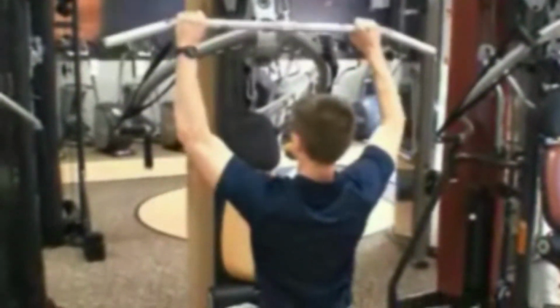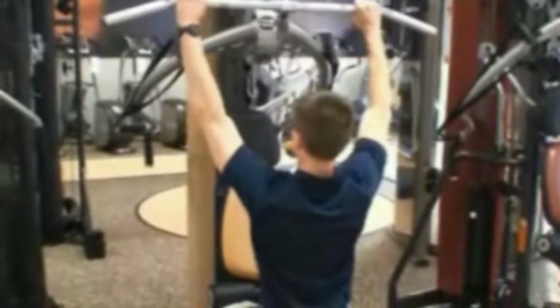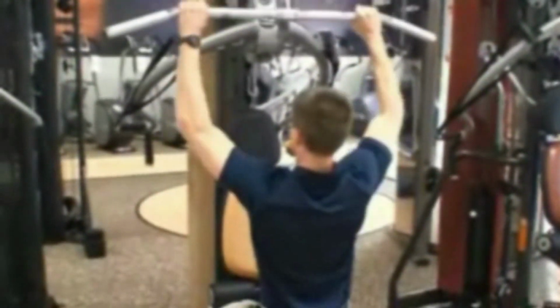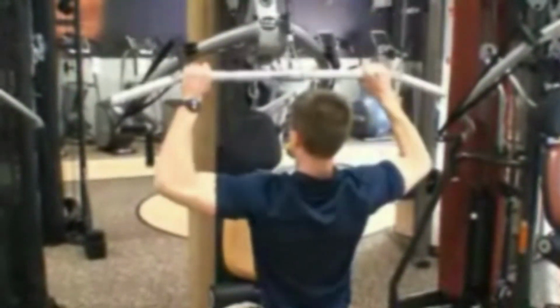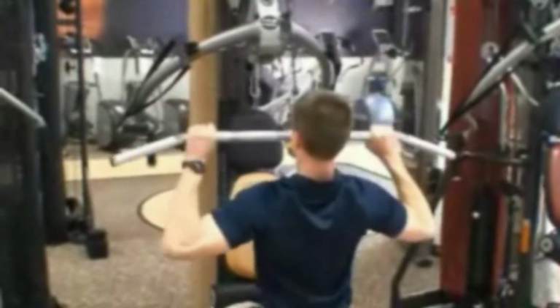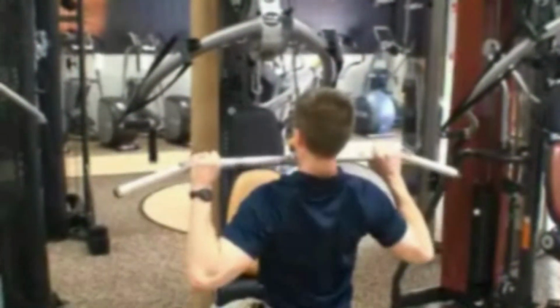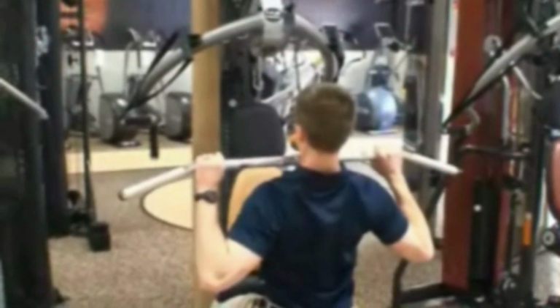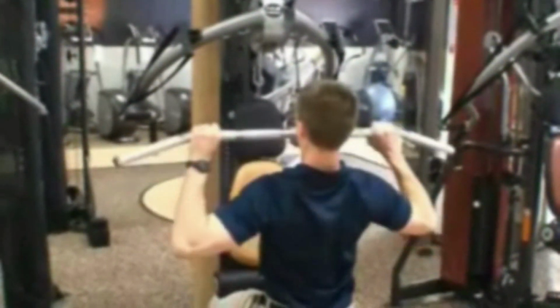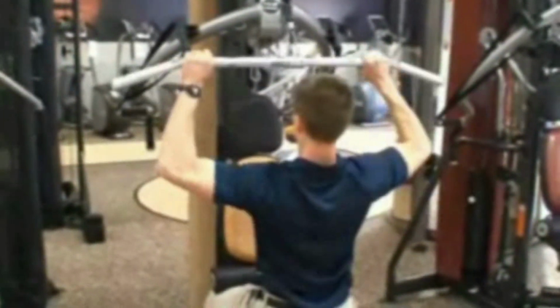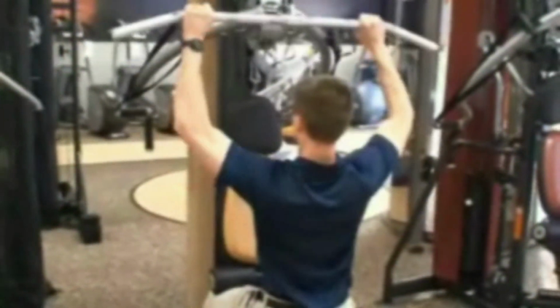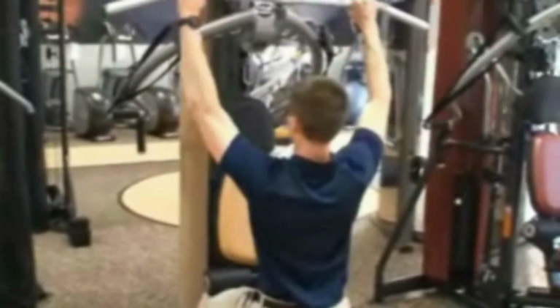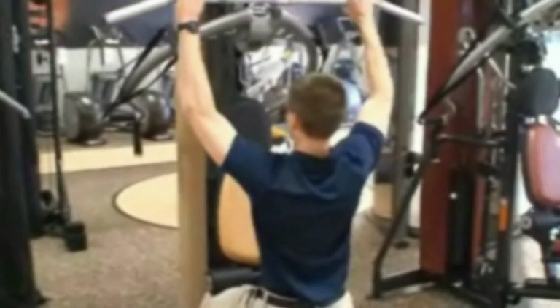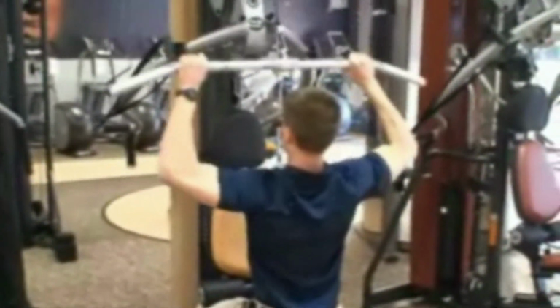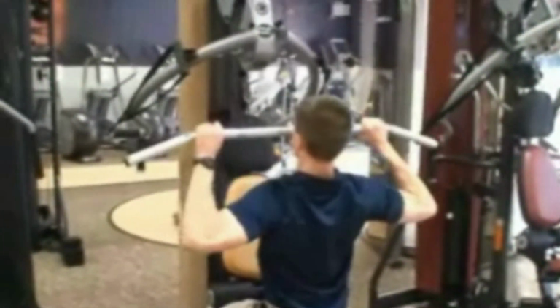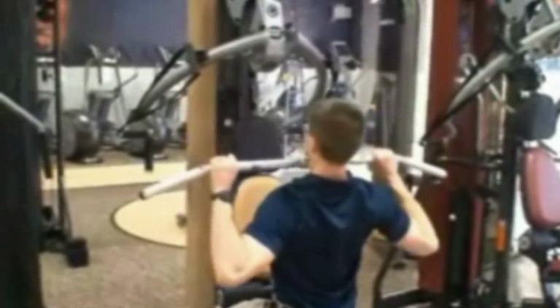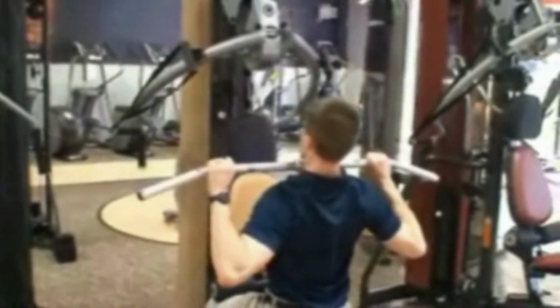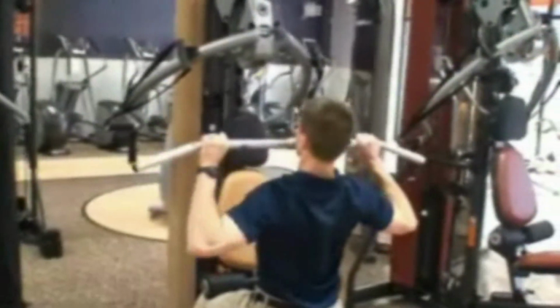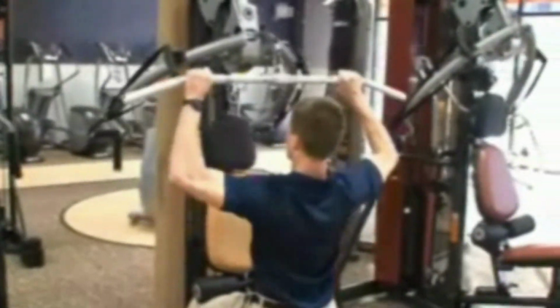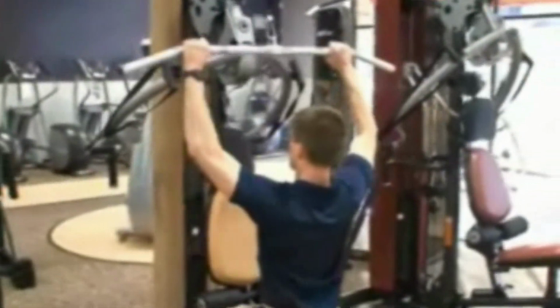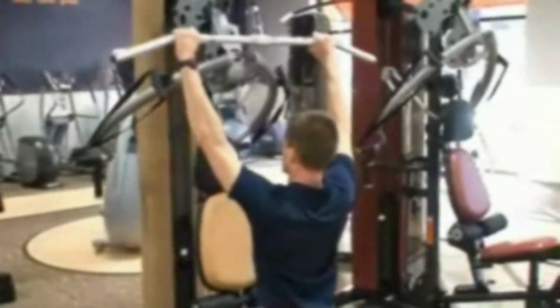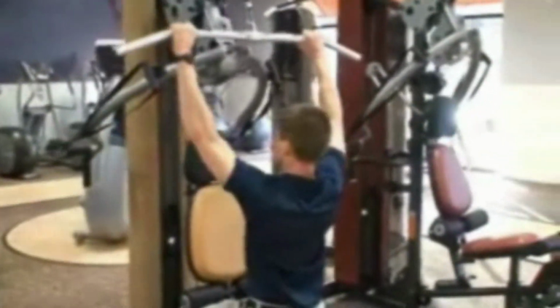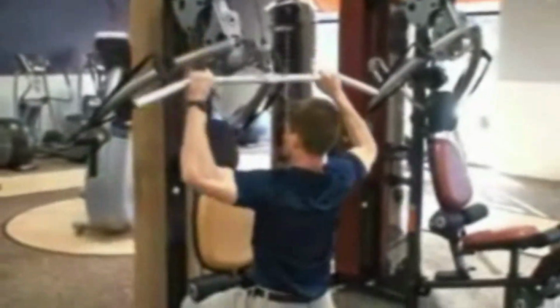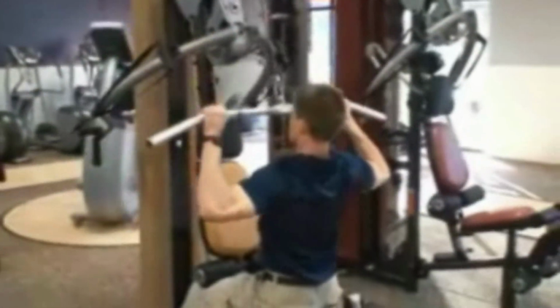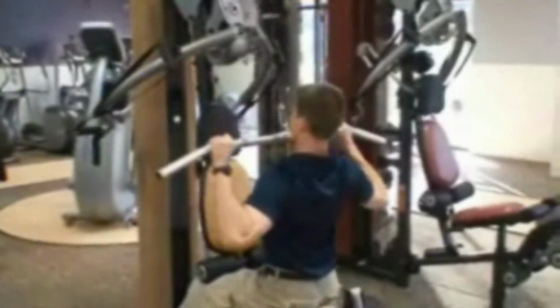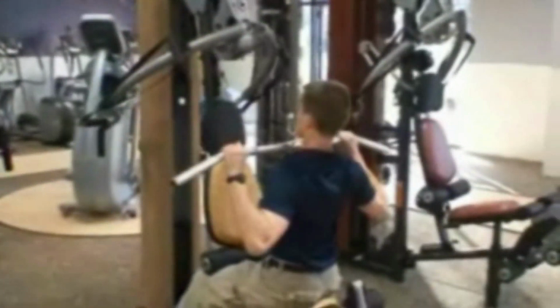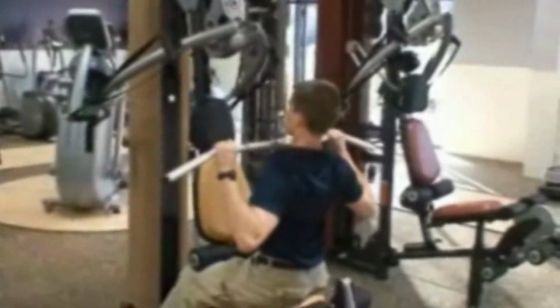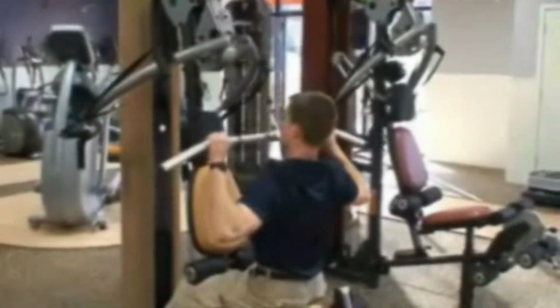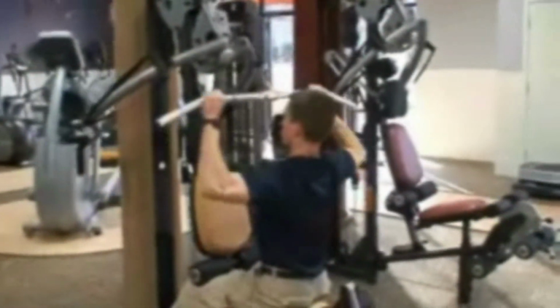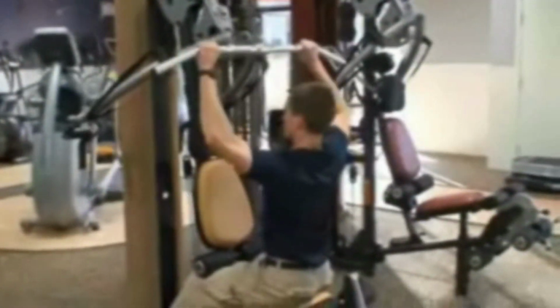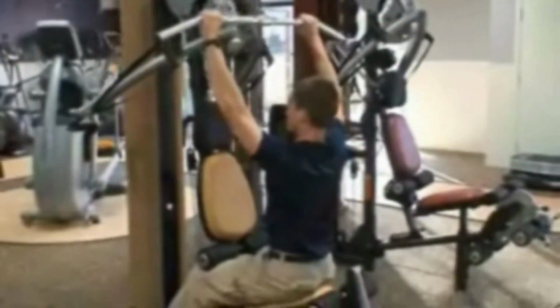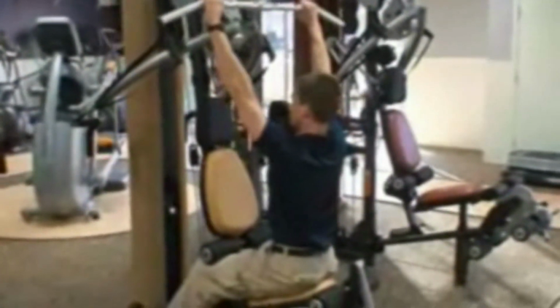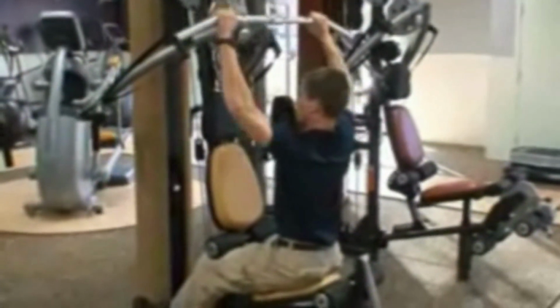Grasp the bar evenly, sit up tall, and pull the bar down to collarbone level. Slowly raise the bar back up to the starting position, but leave a slight bend in the elbow at the top.